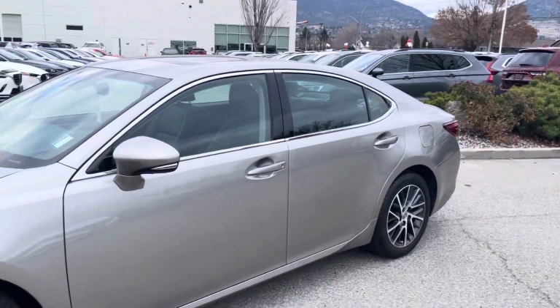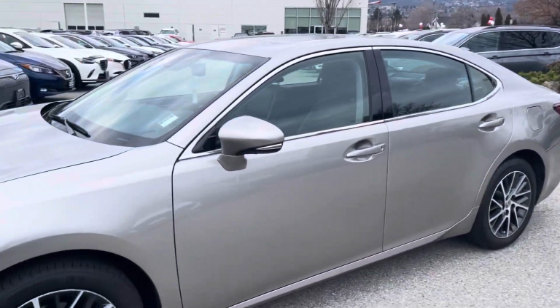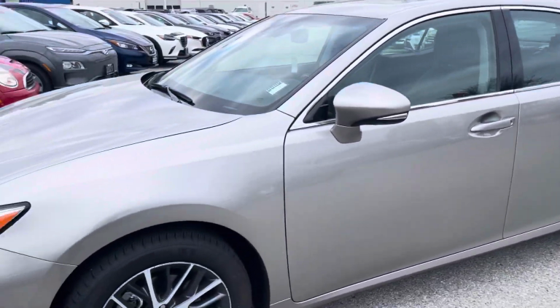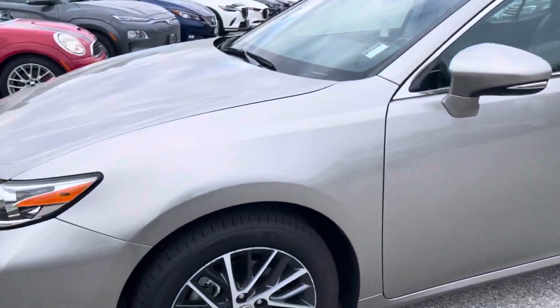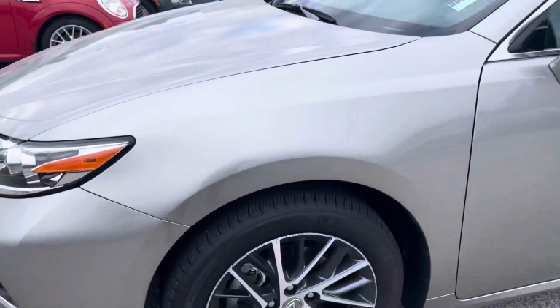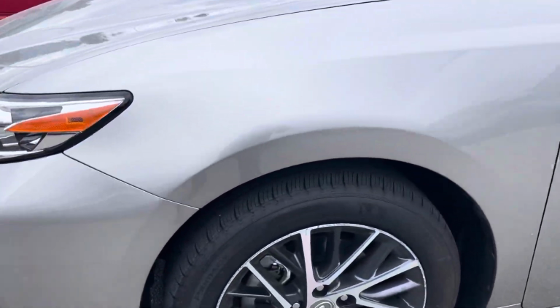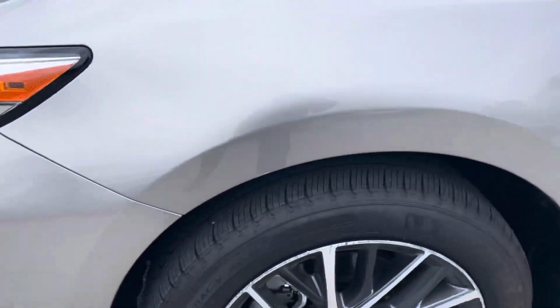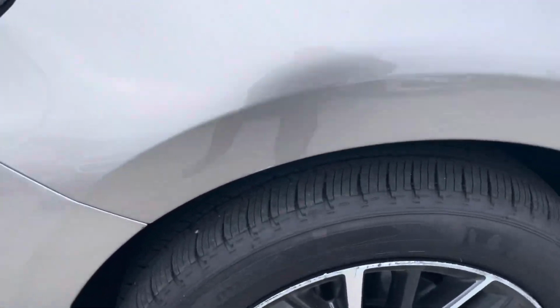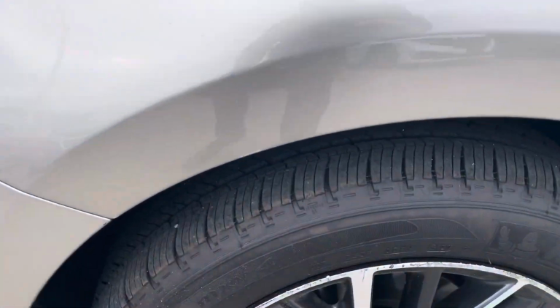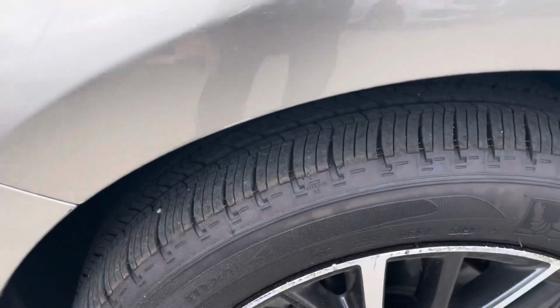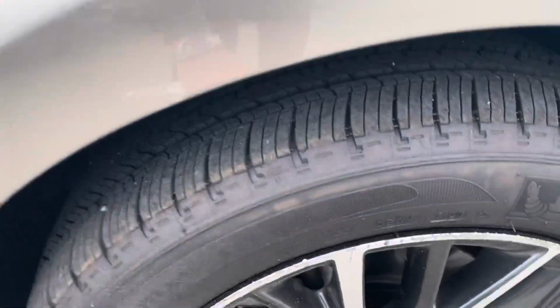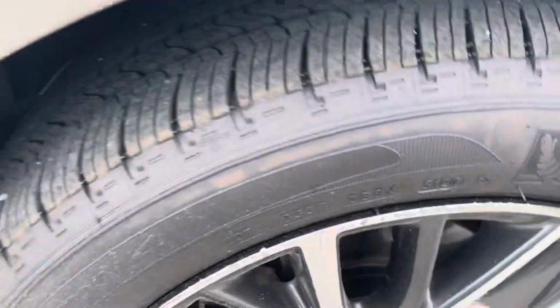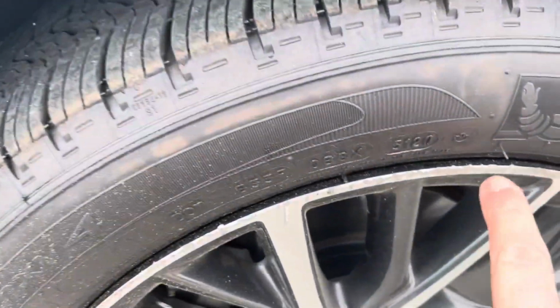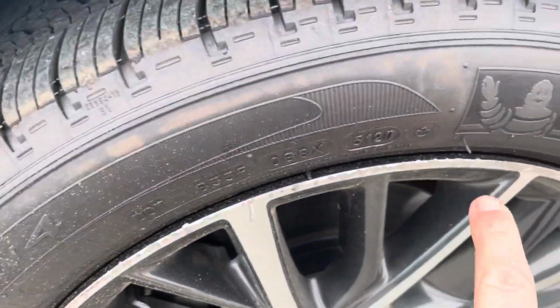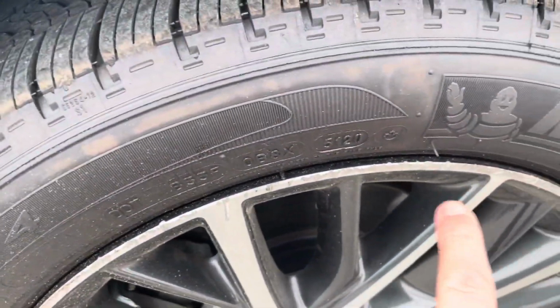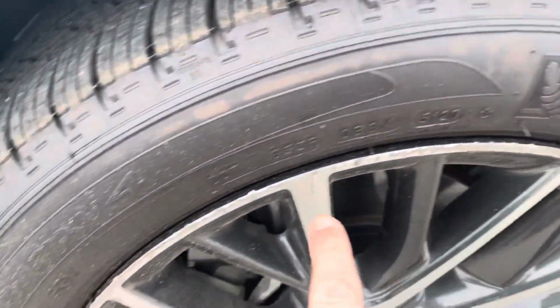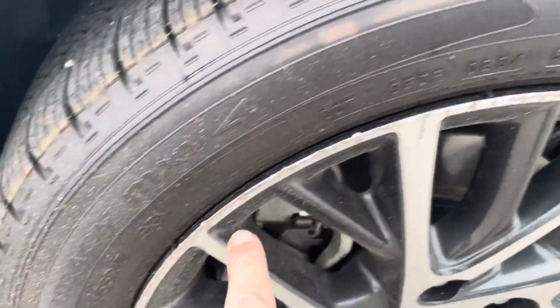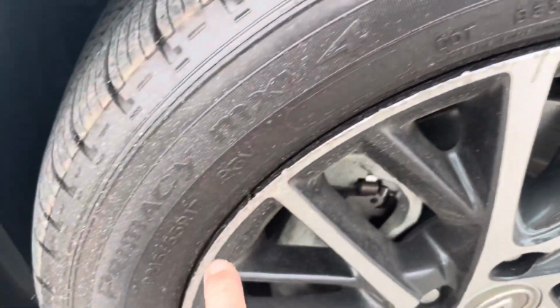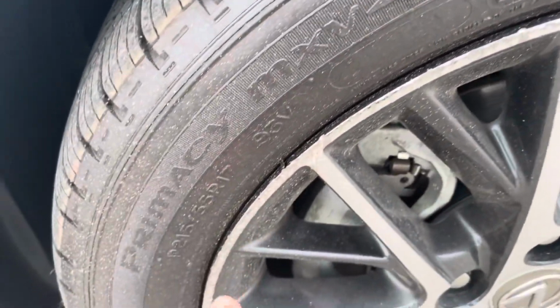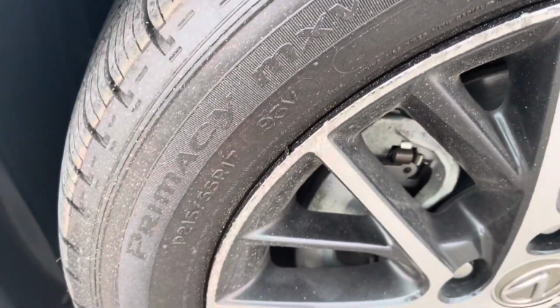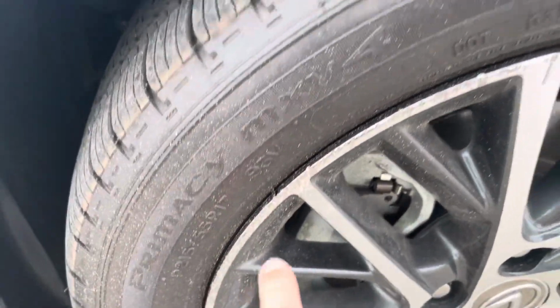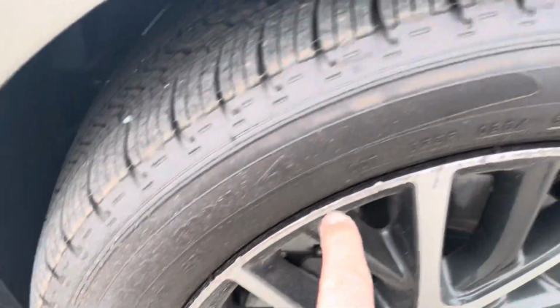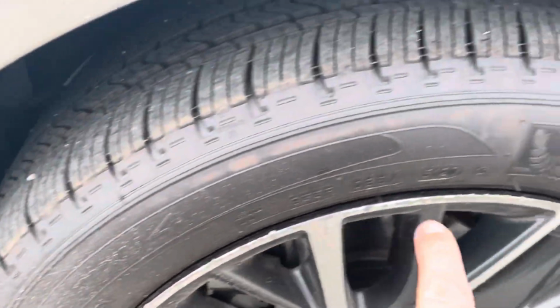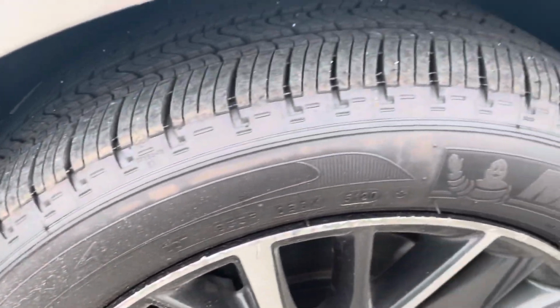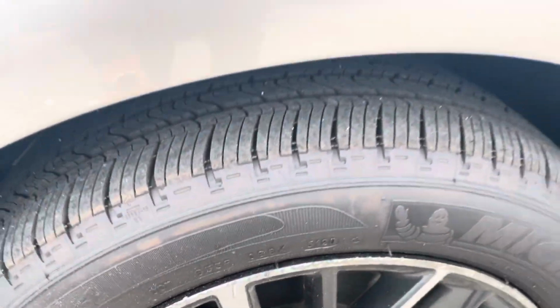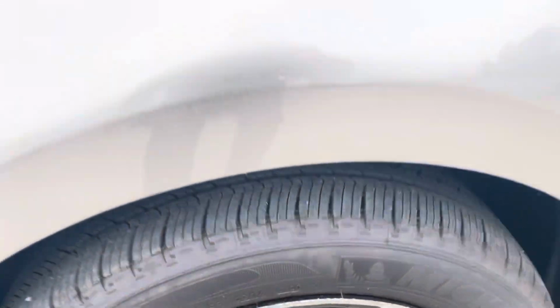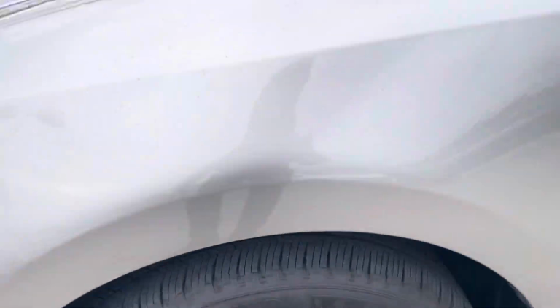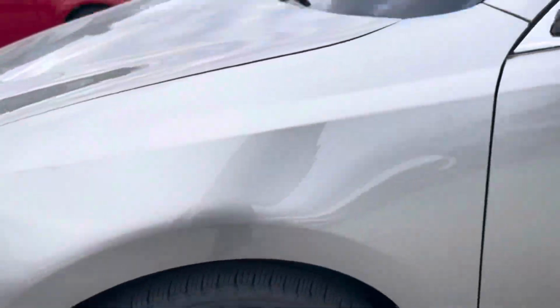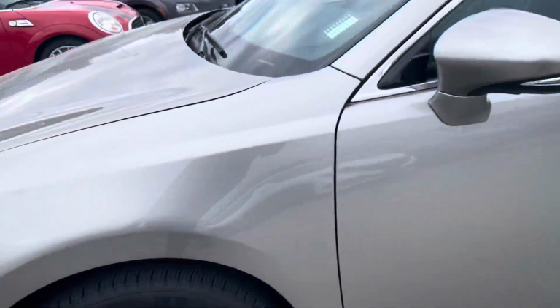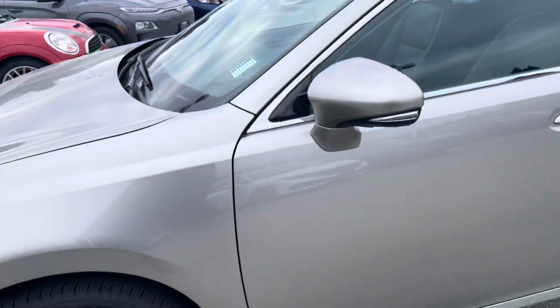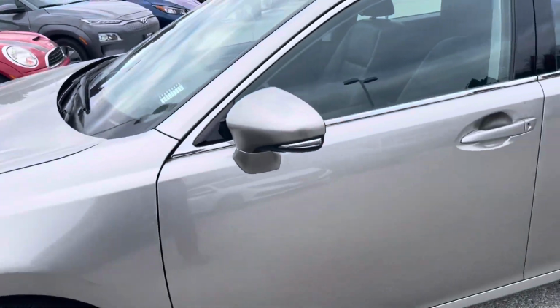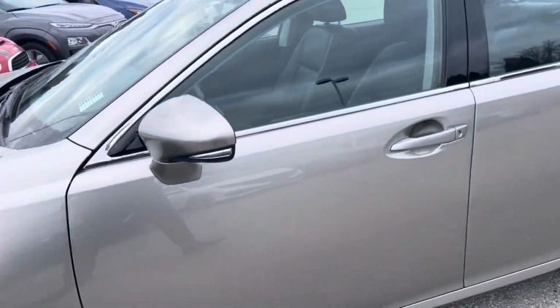It's in excellent shape. There is a little bit of marks on the rims here. Tires are really nice as well.